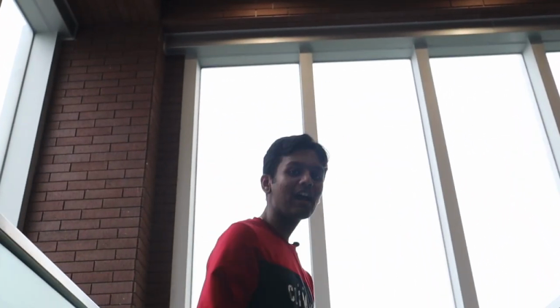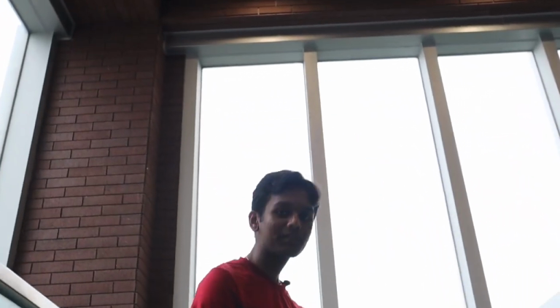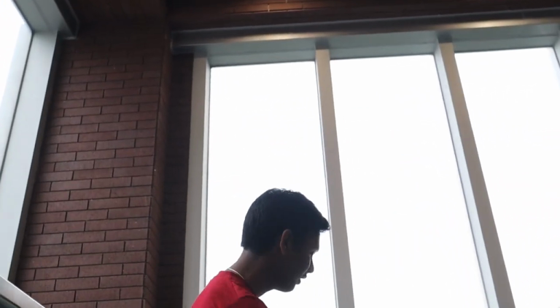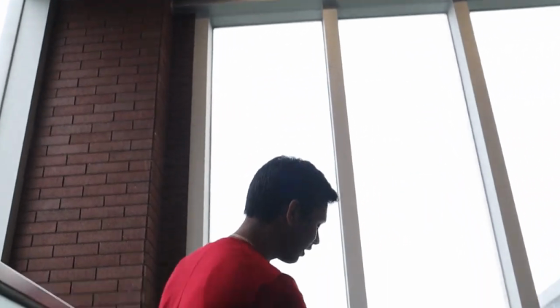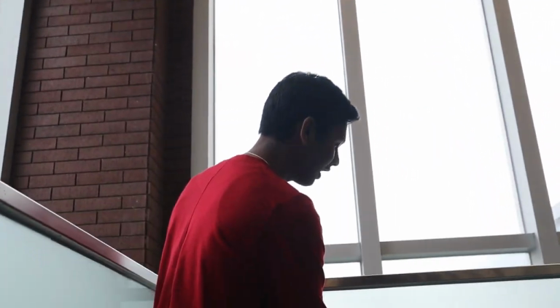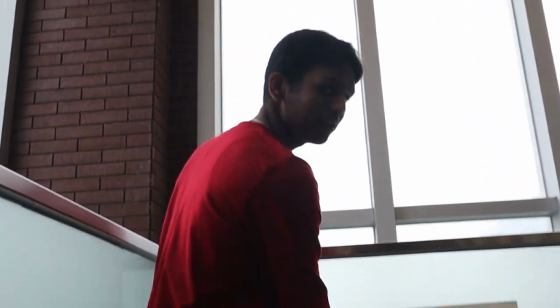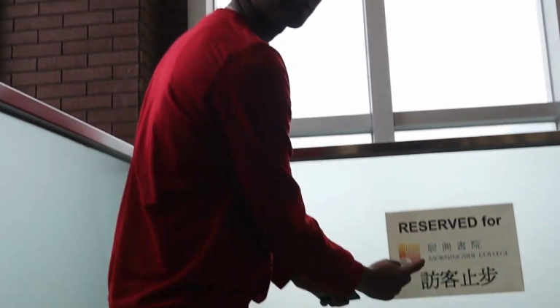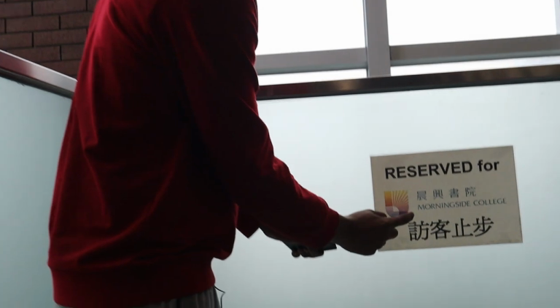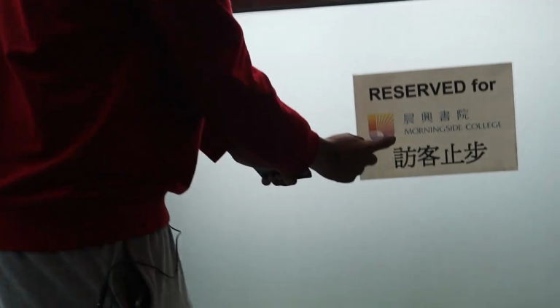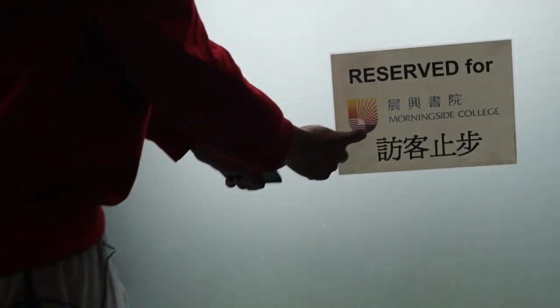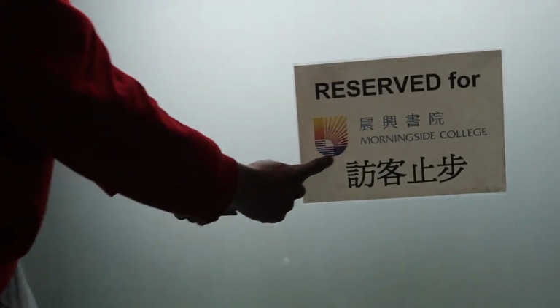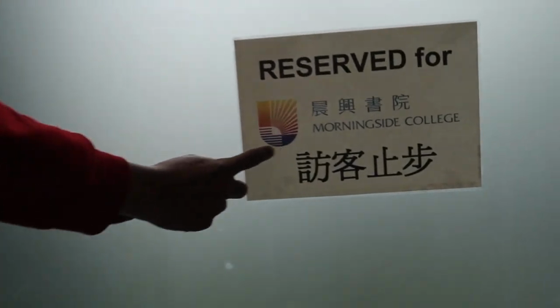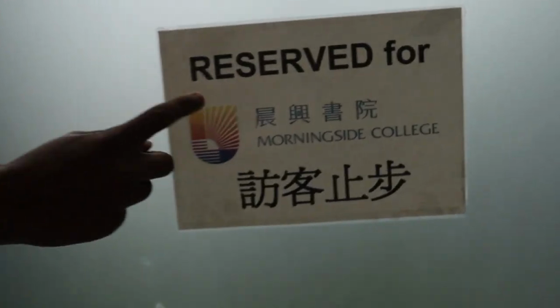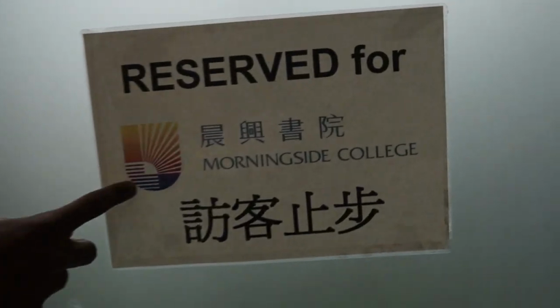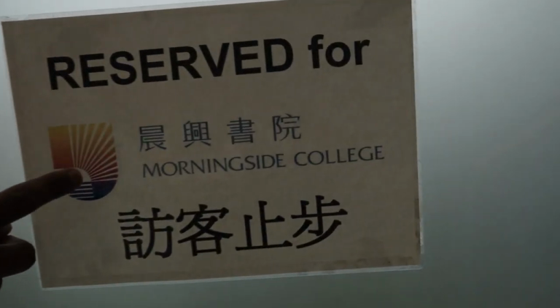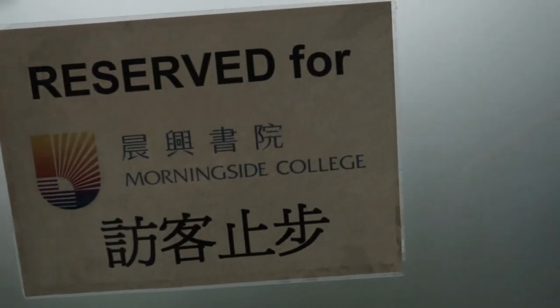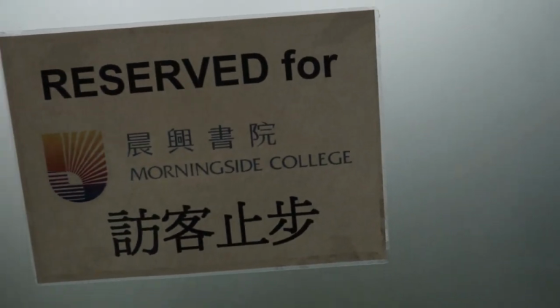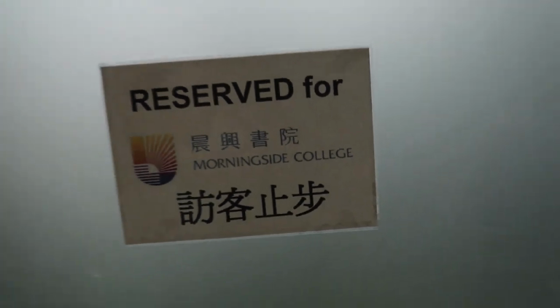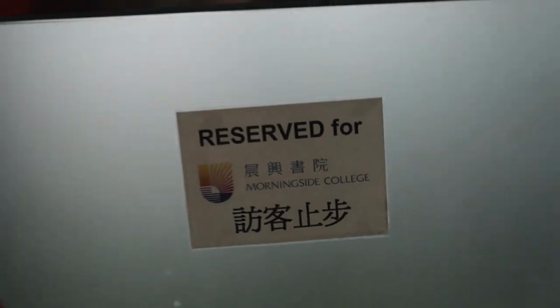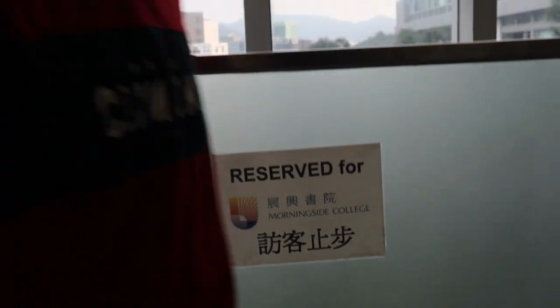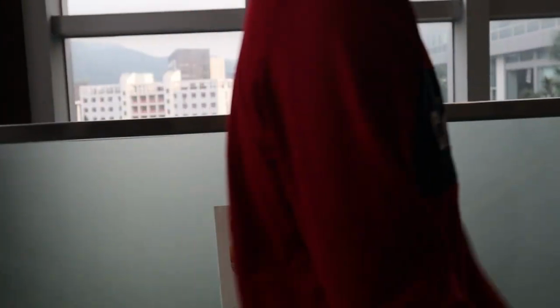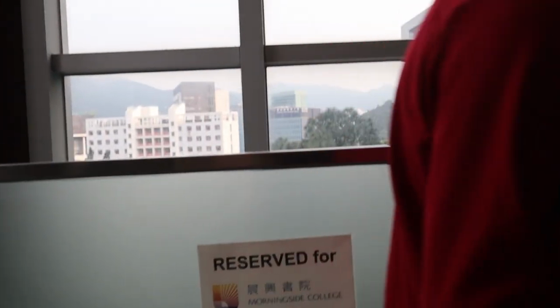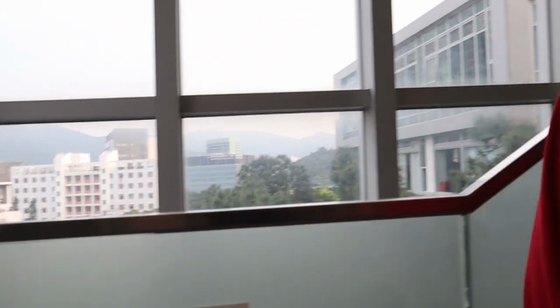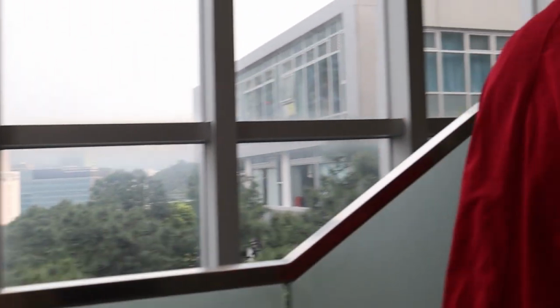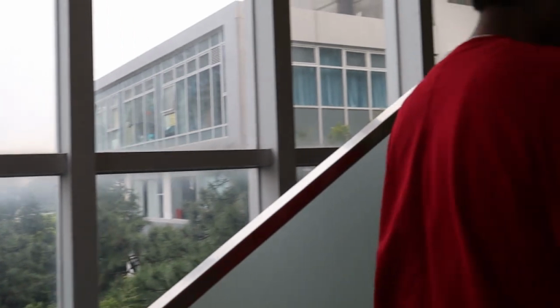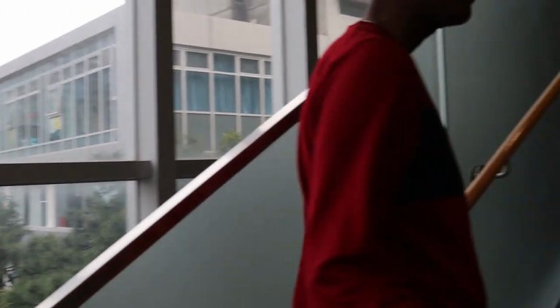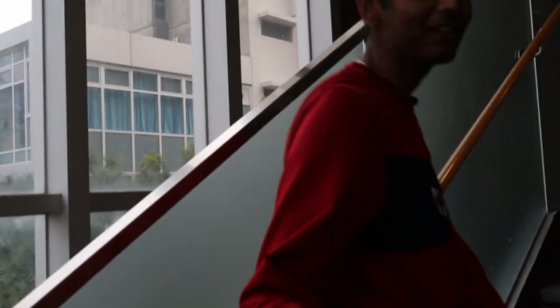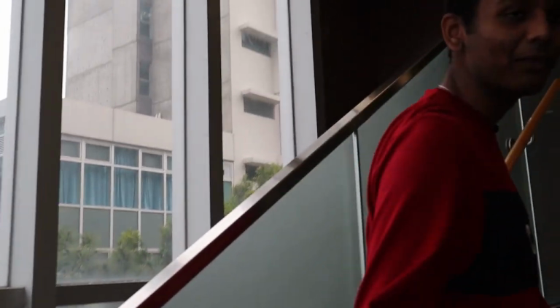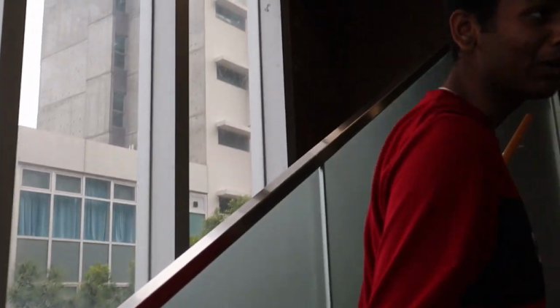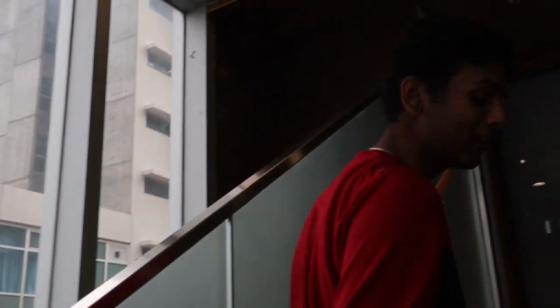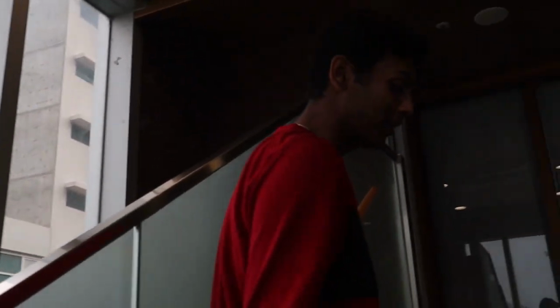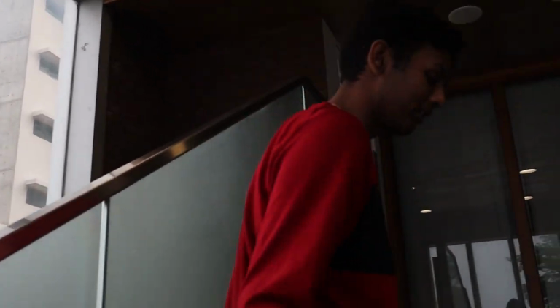Take a look at this for Morningside College. Anybody who sees this video, don't think you can just come here, okay?